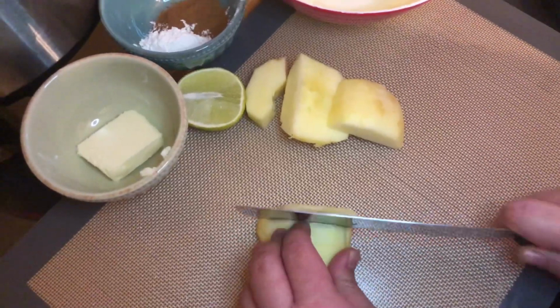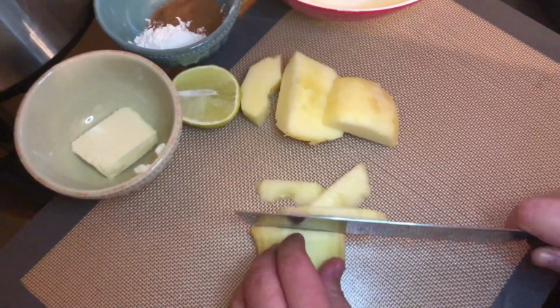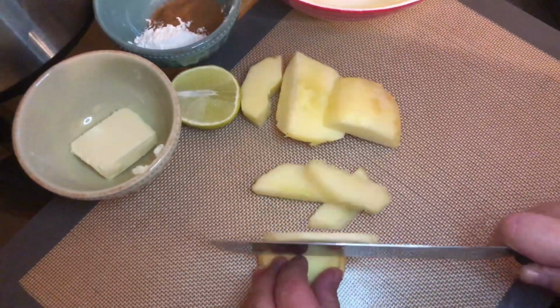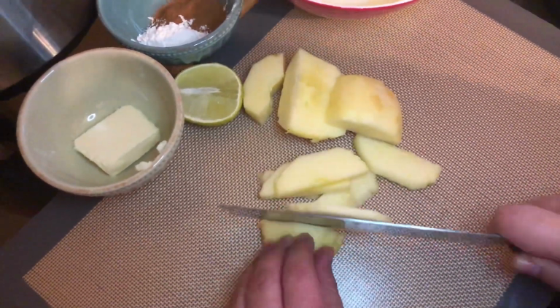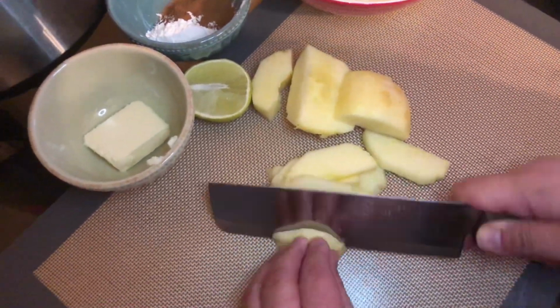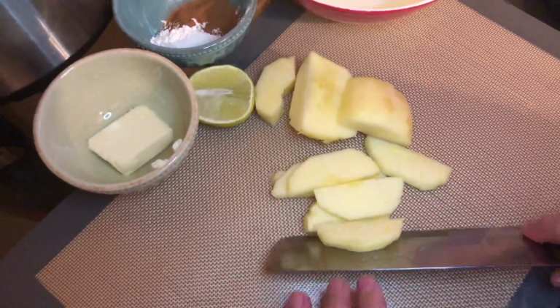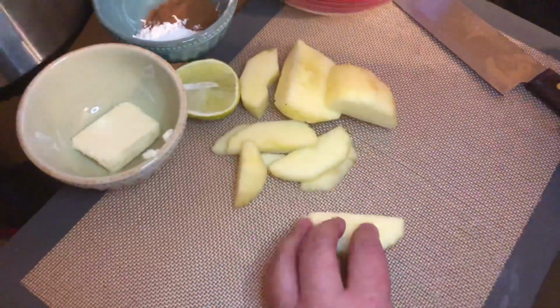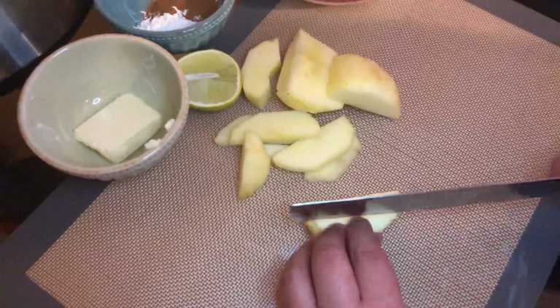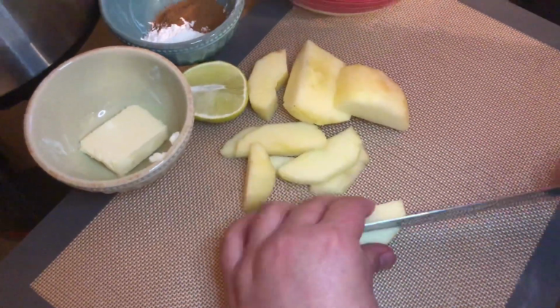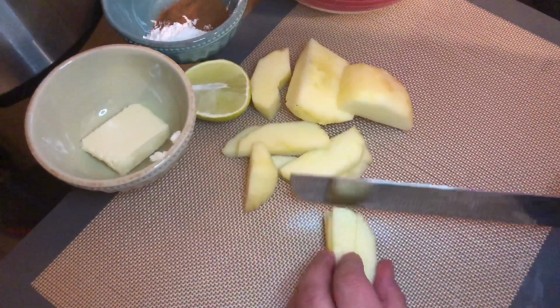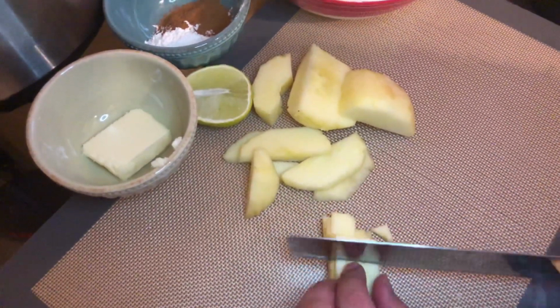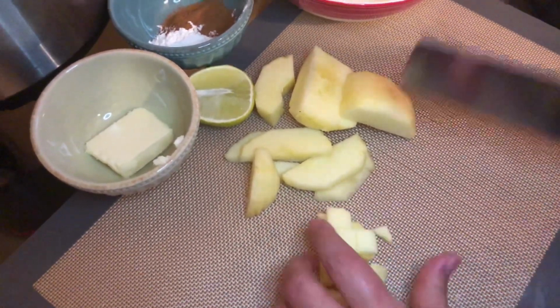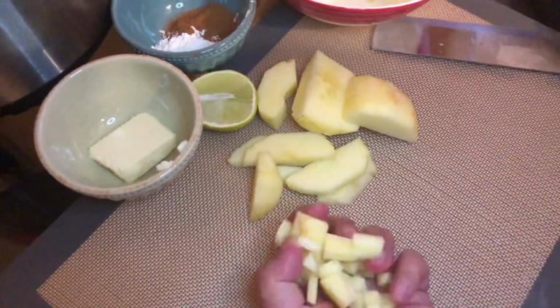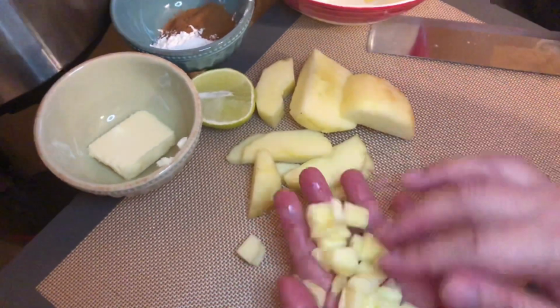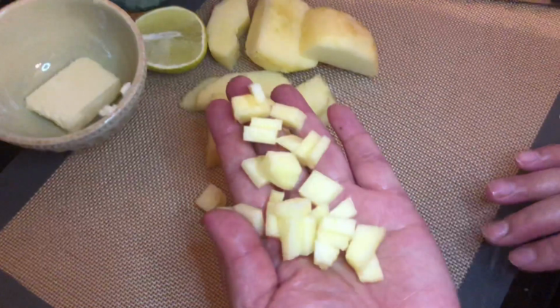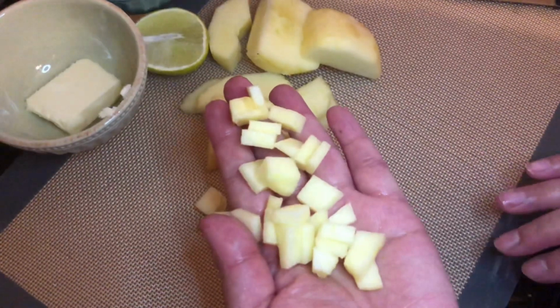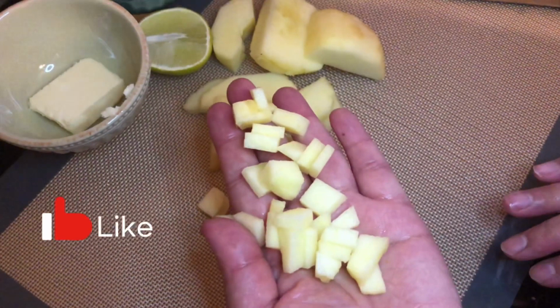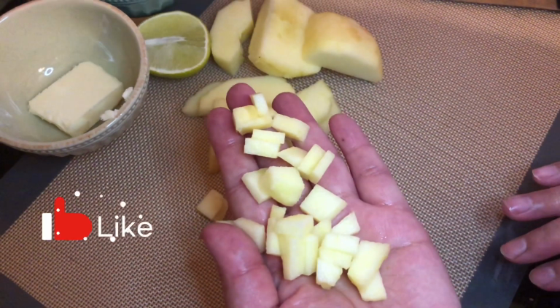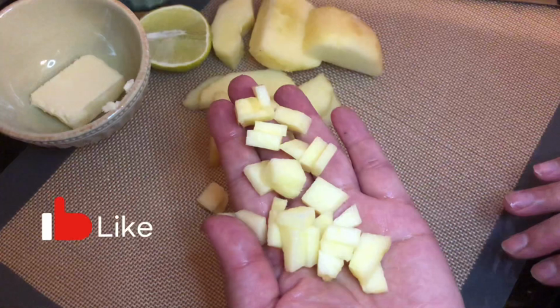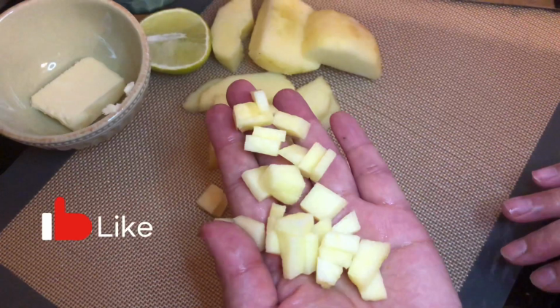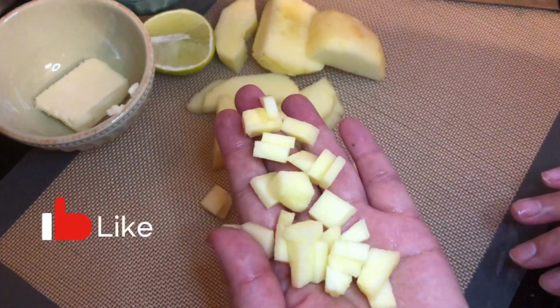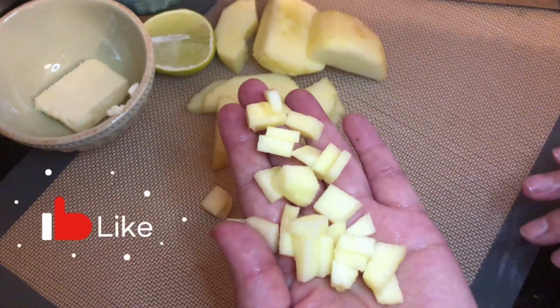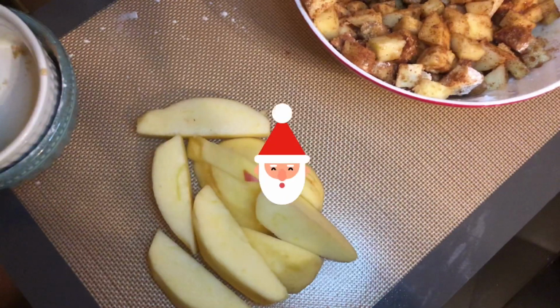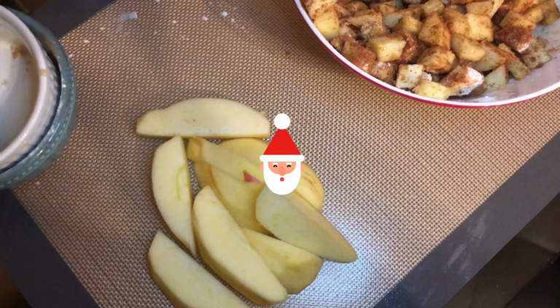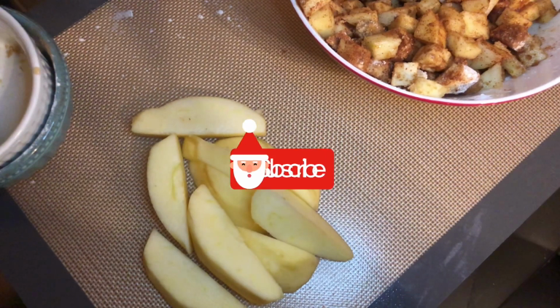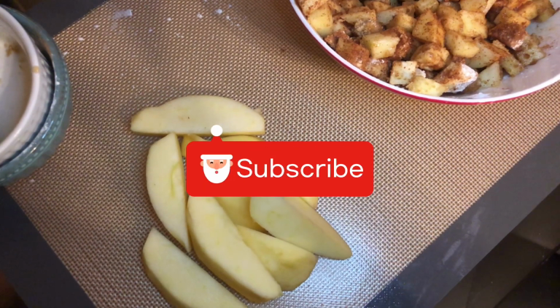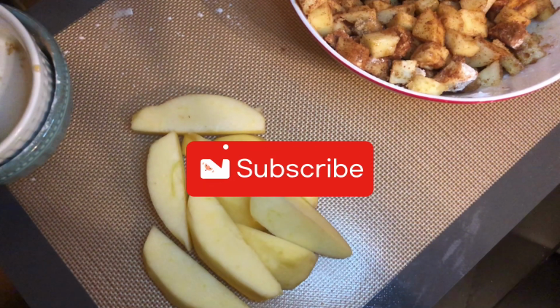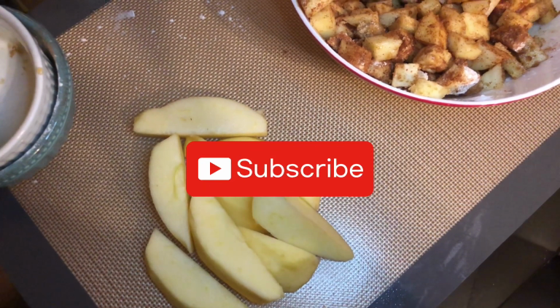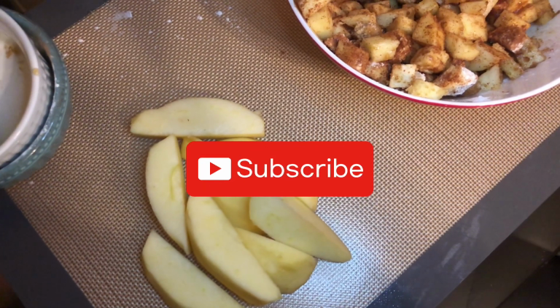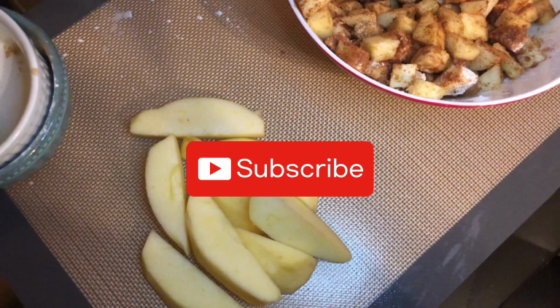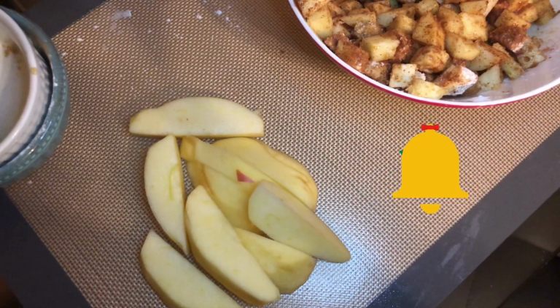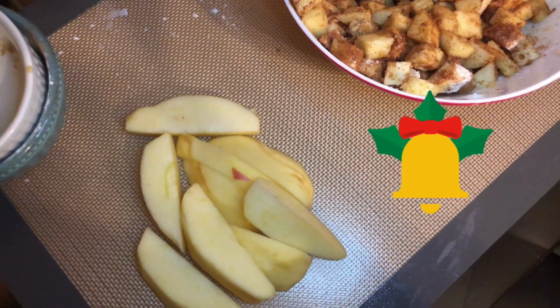You'll want to peel your apples, then slice and chop them into cubes. Depending on the texture of your apples, you can make big cubes or smaller cubes — I like to have them at a medium size. I ended up using two and a half apples.